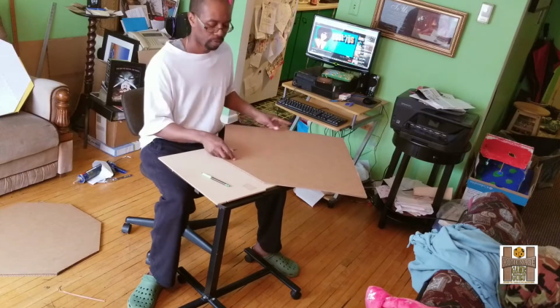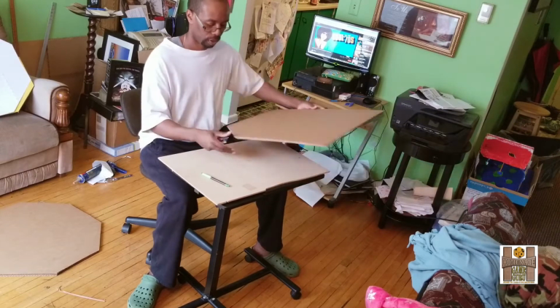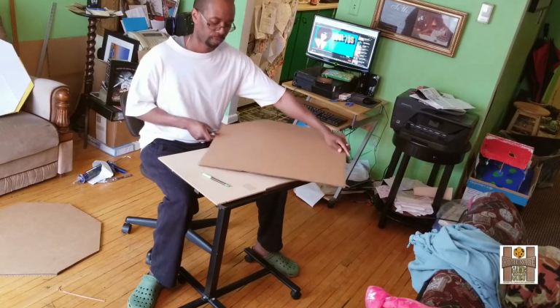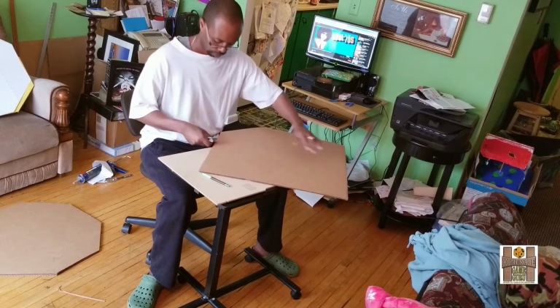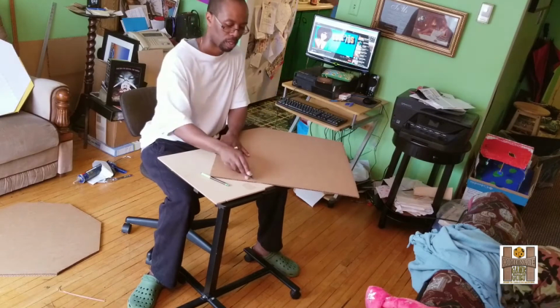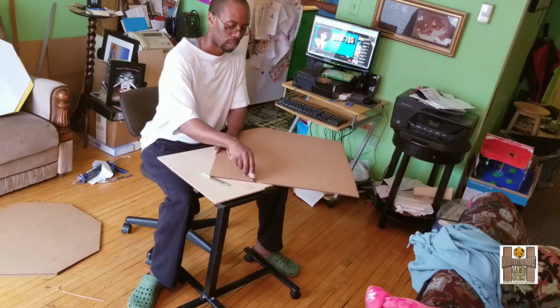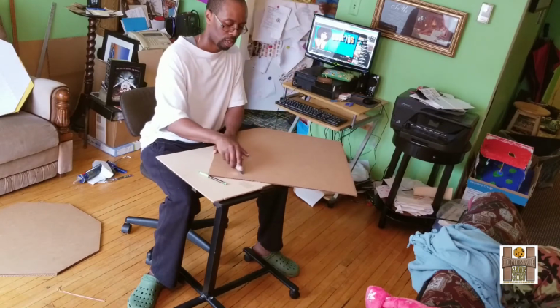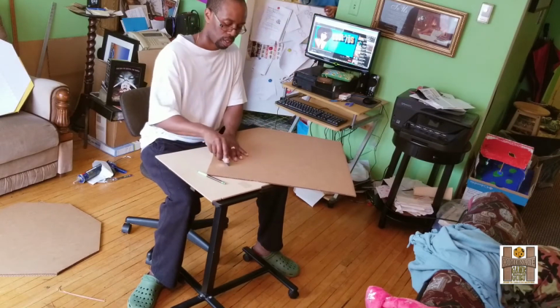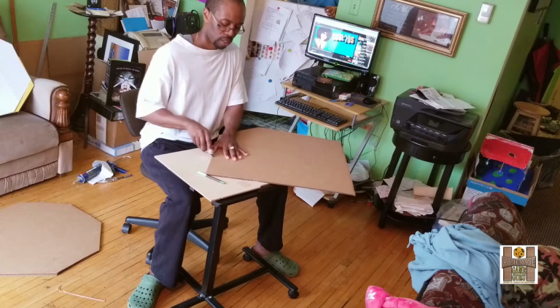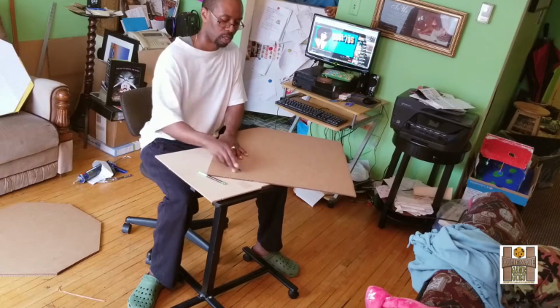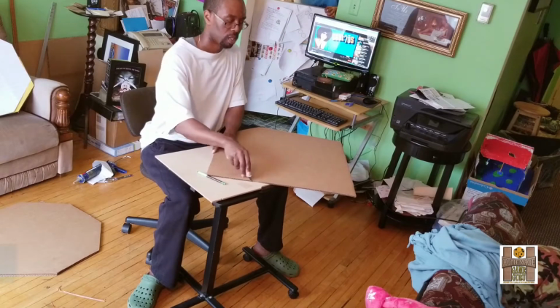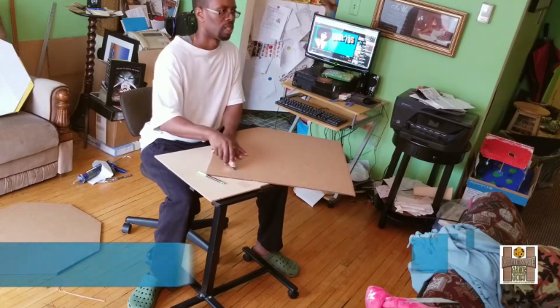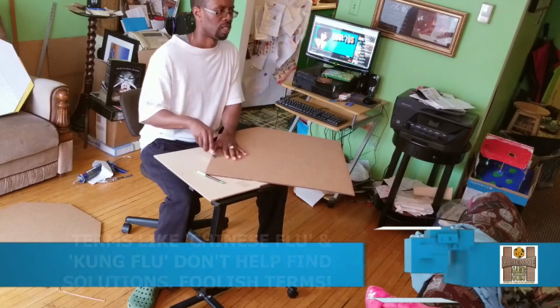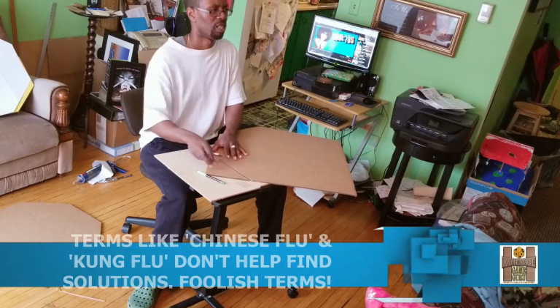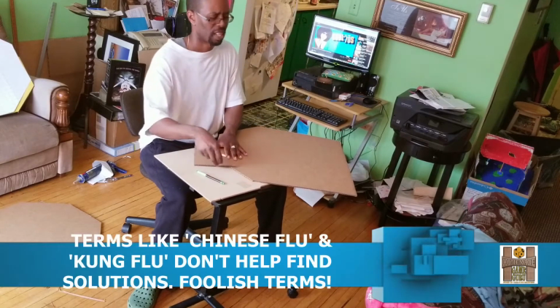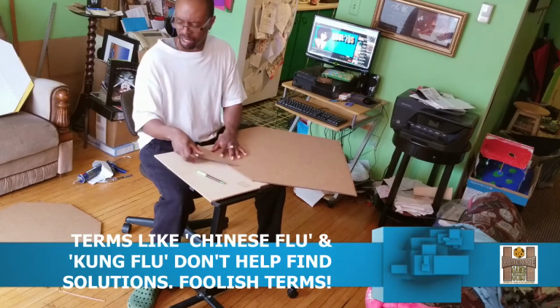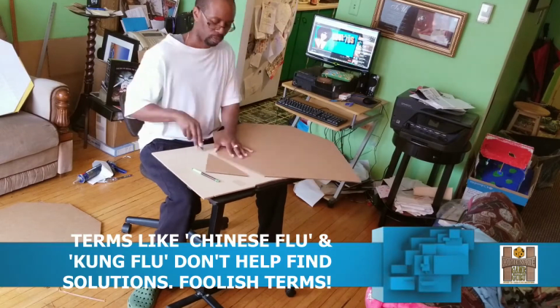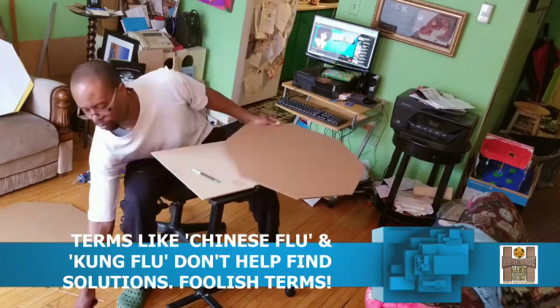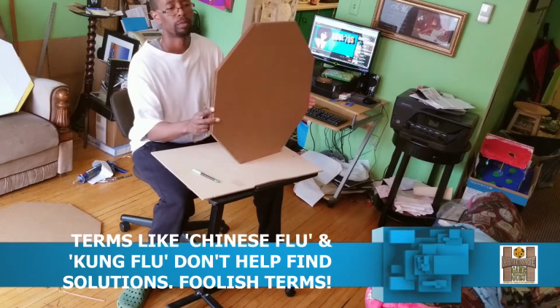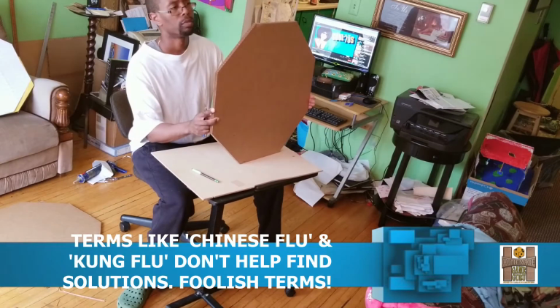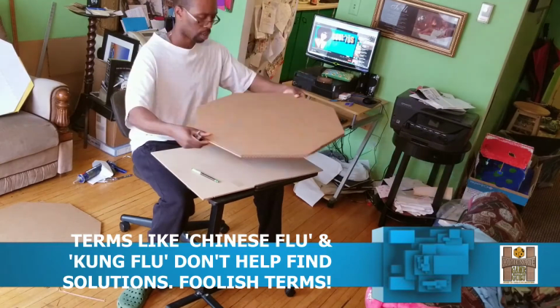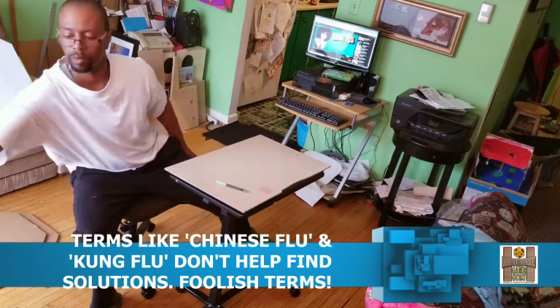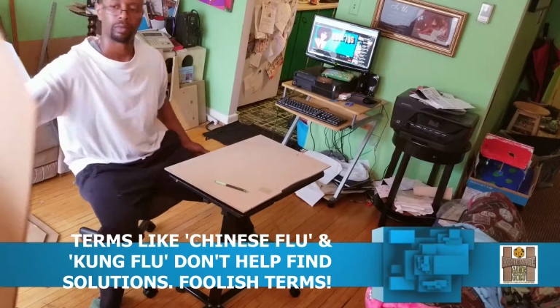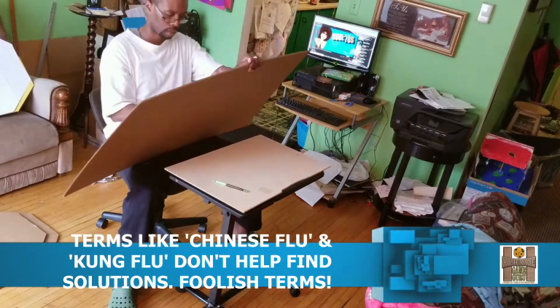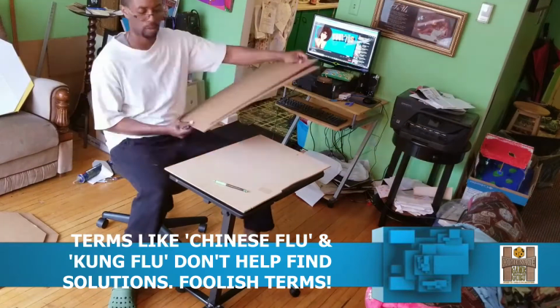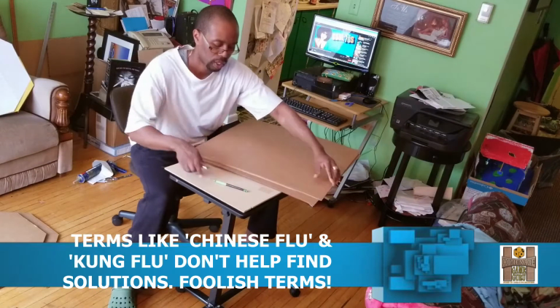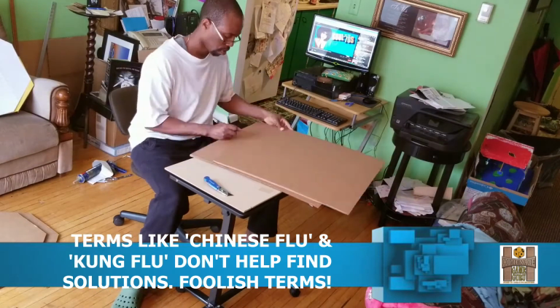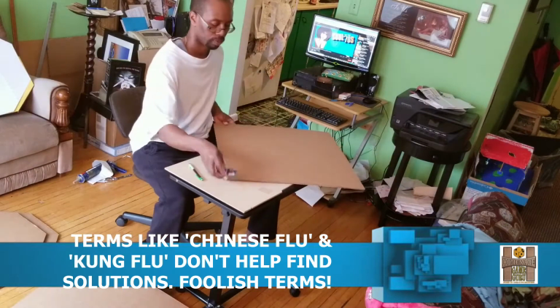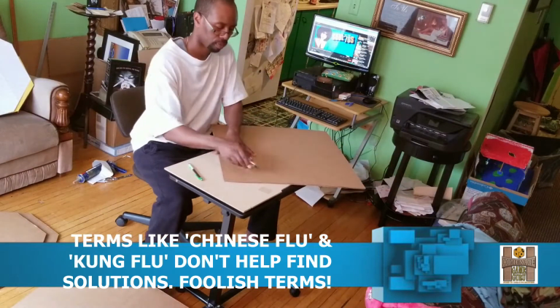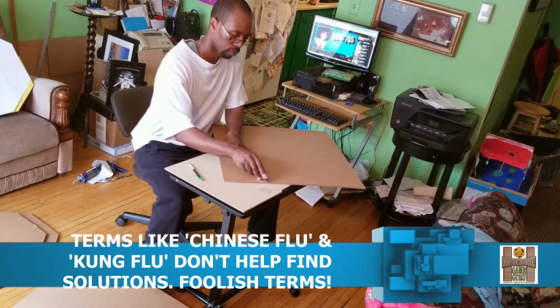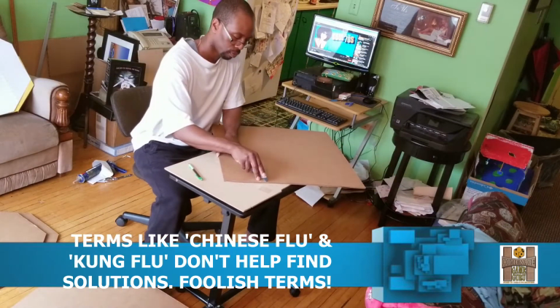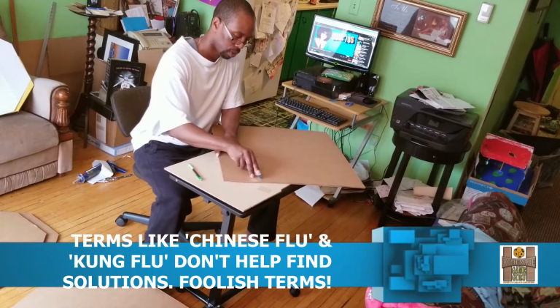This does begin in China this time around, but it's not limited to China. I'm not going to call this the Chinese flu, because doing so leads people away from learning the mistakes of what's going on — because the truth is, other countries have done the same thing in the past.